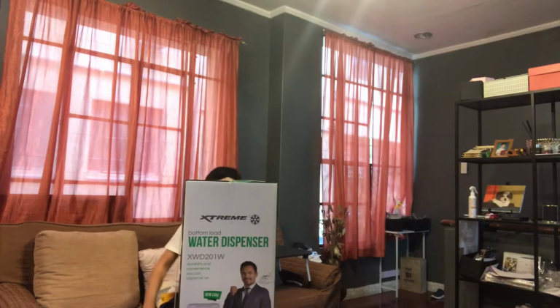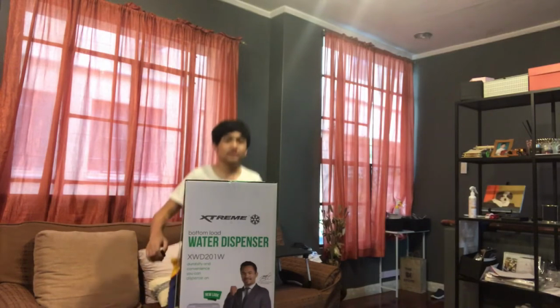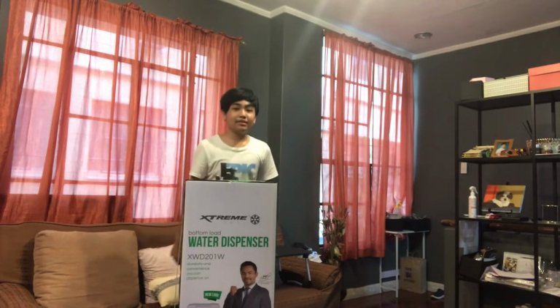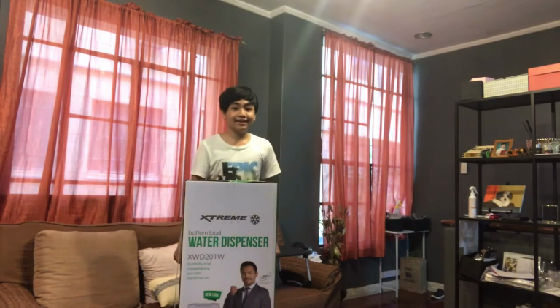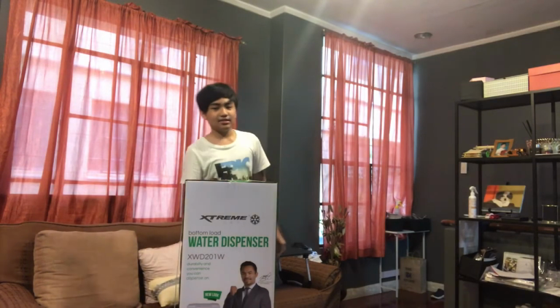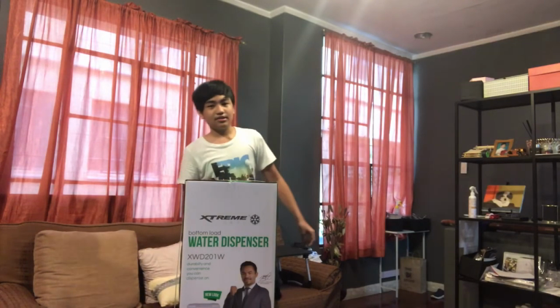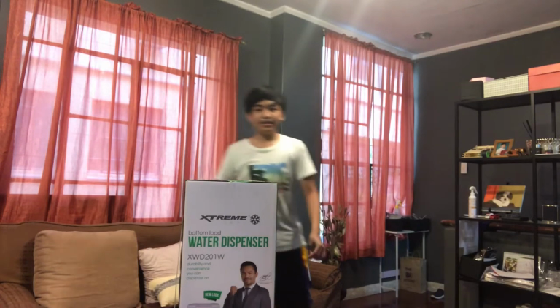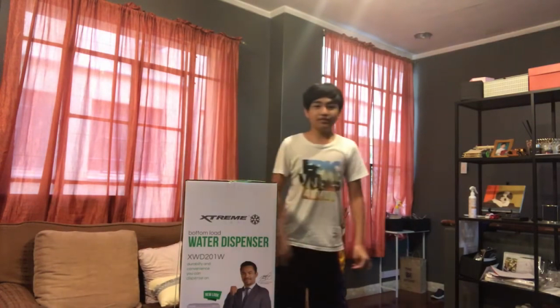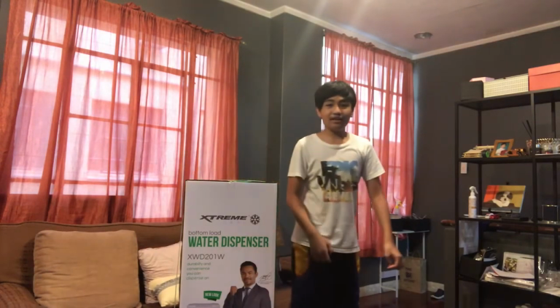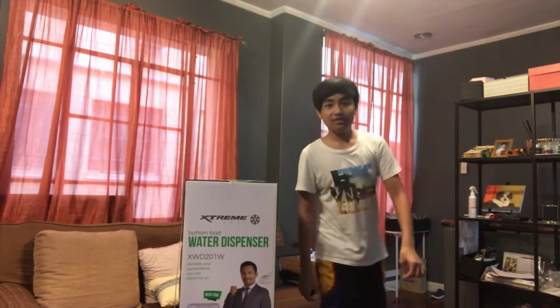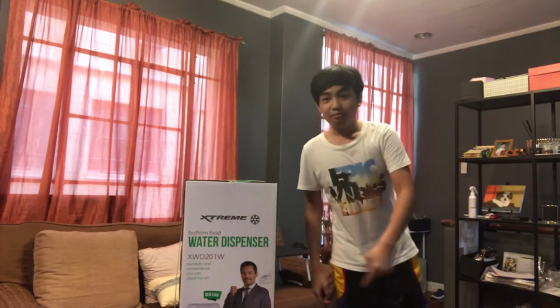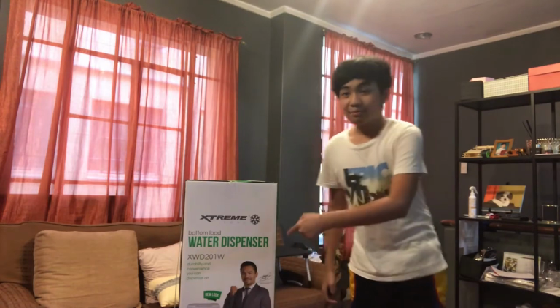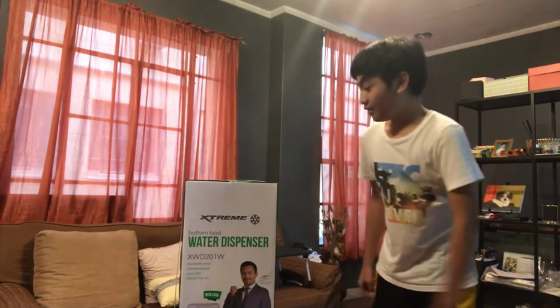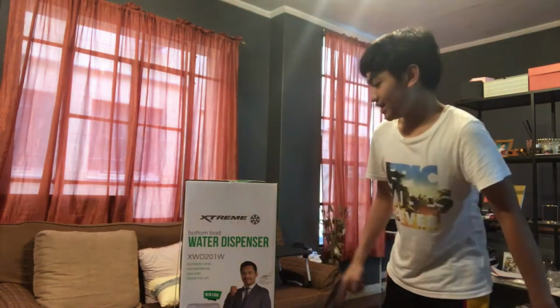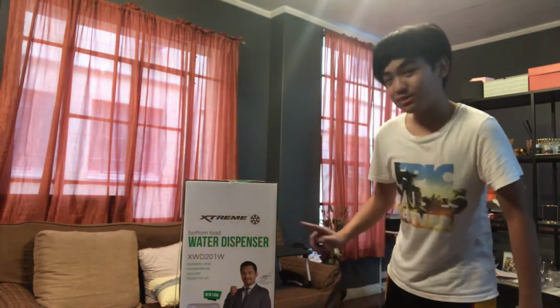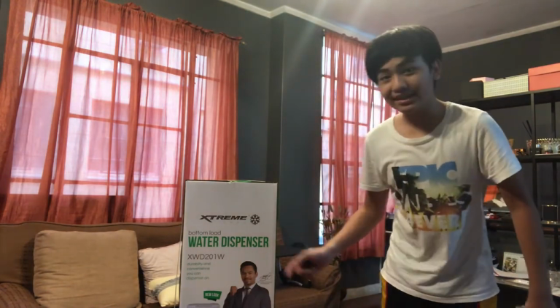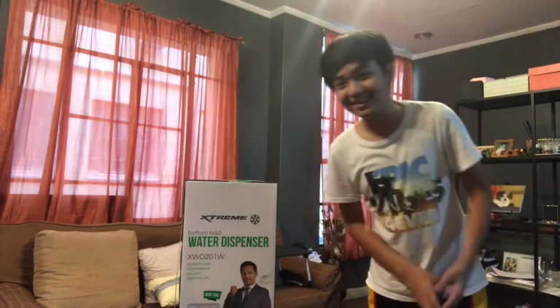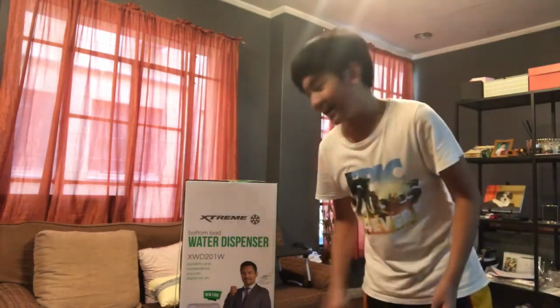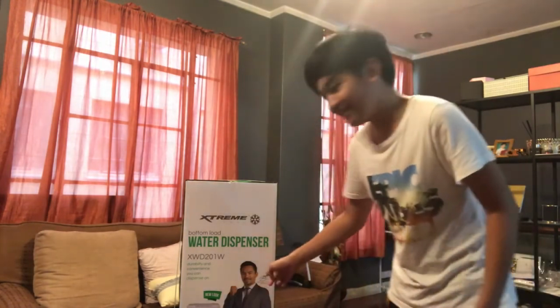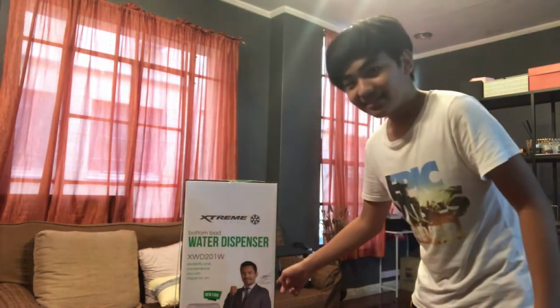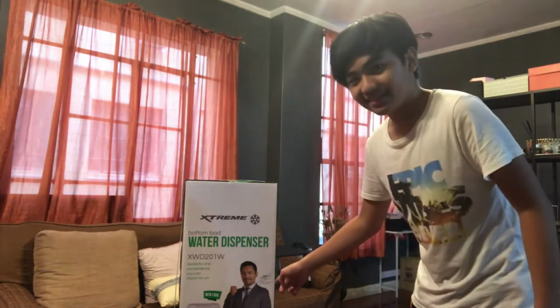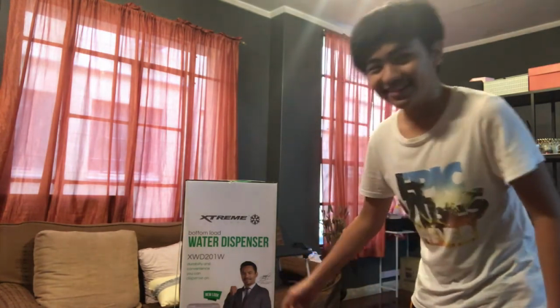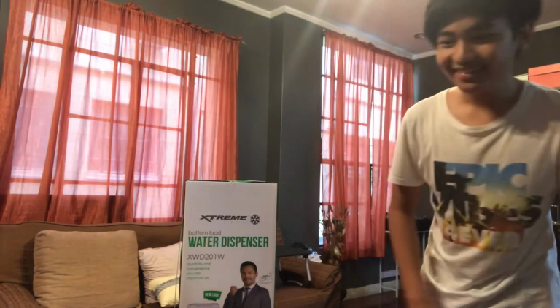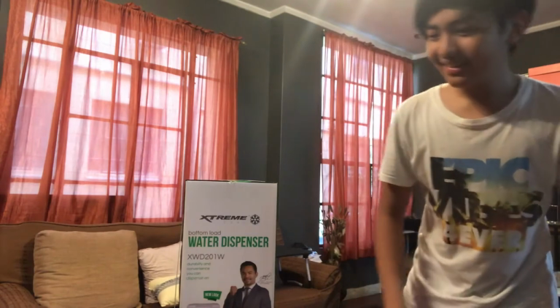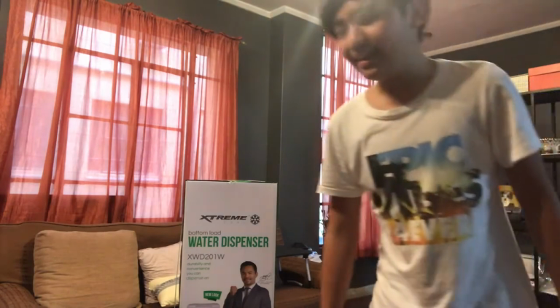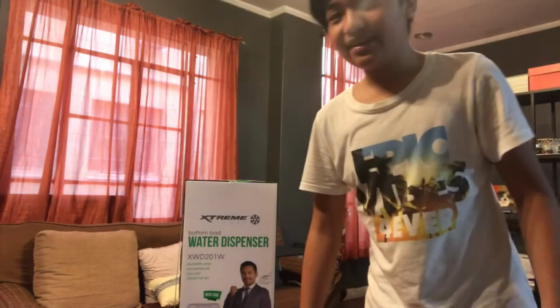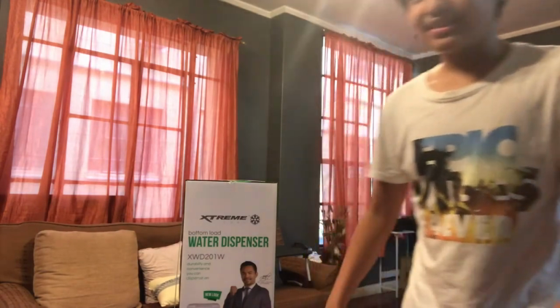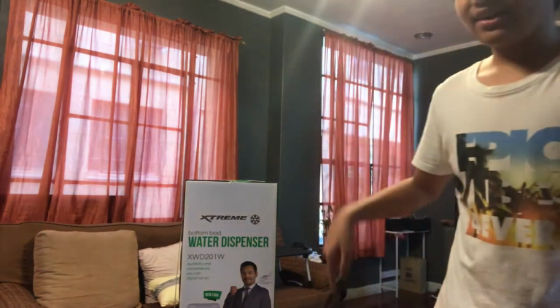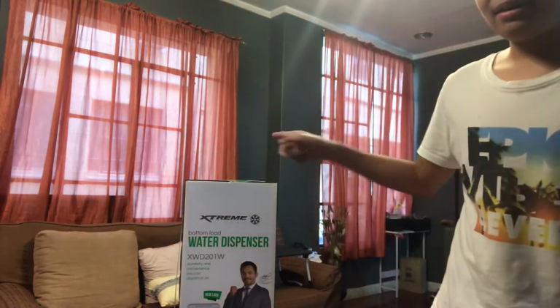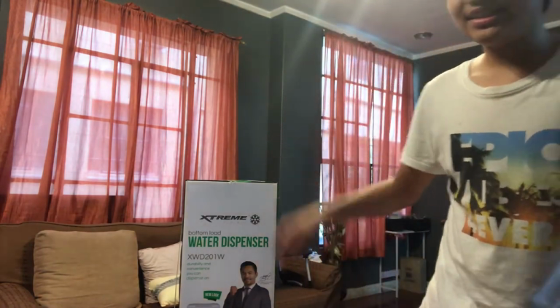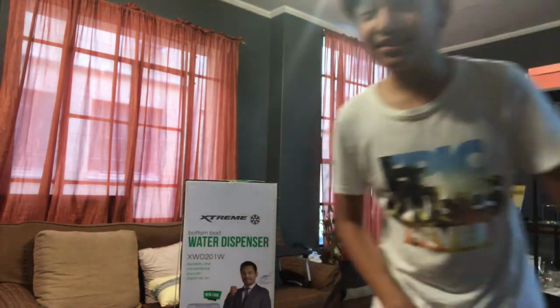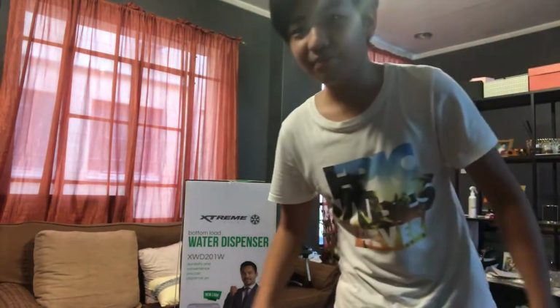What's up guys, today we have Manny Pacquiao with us as our special guest. Let's start unboxing this extreme product.